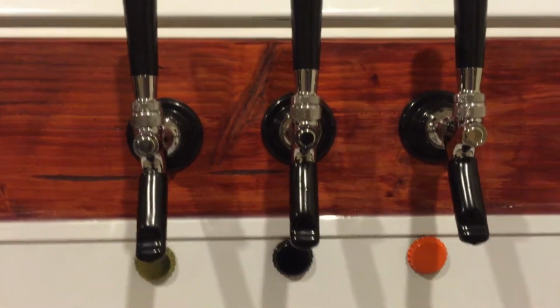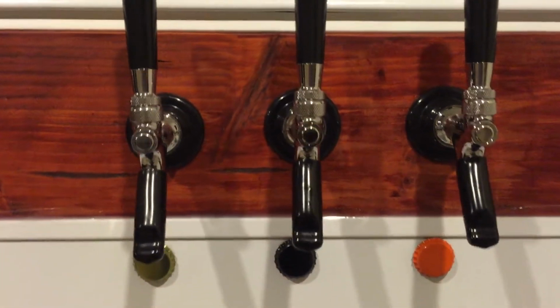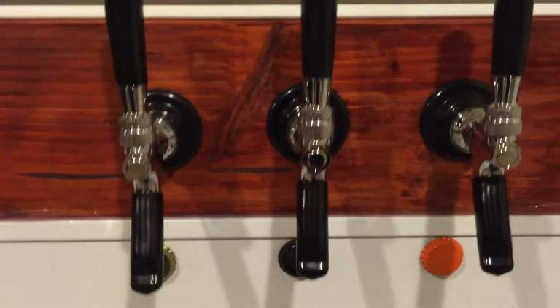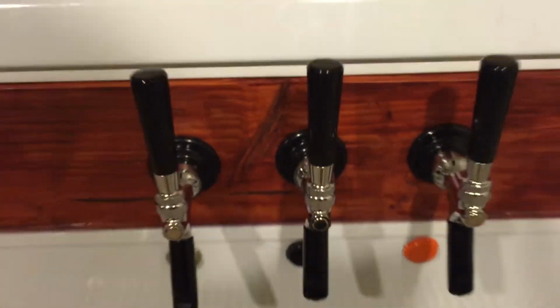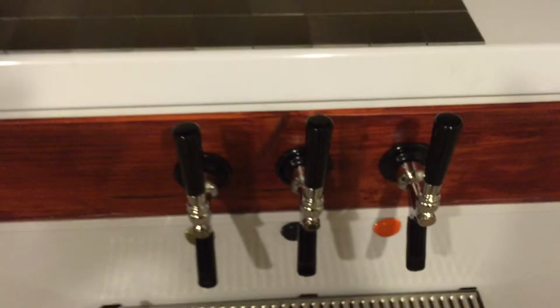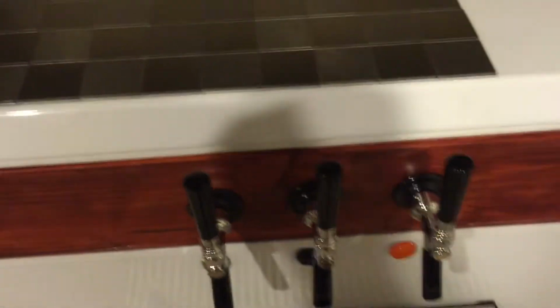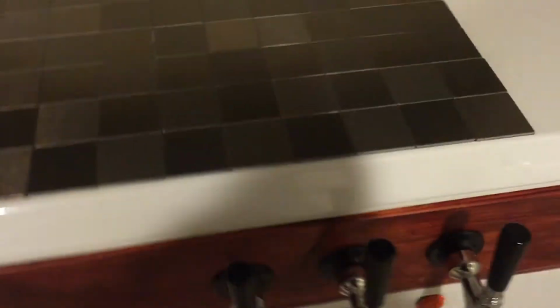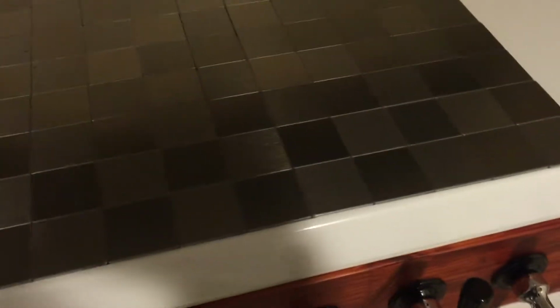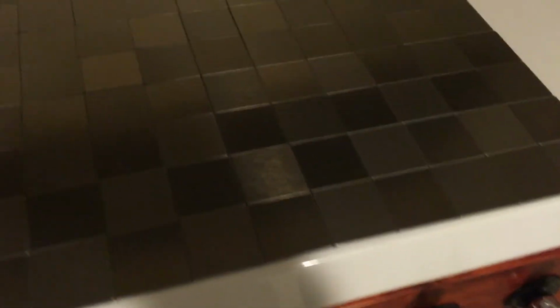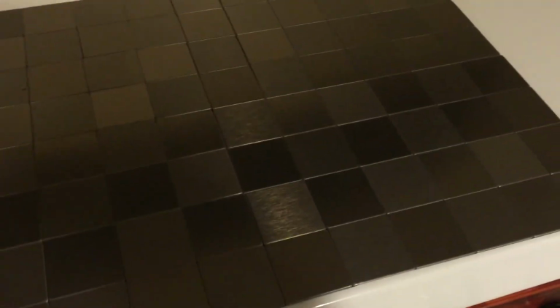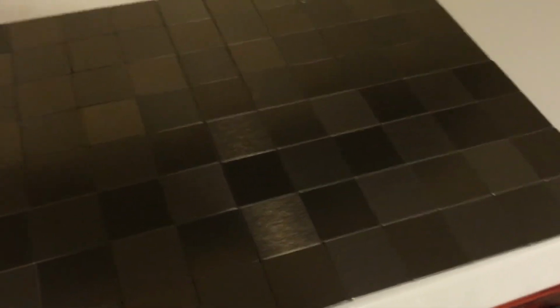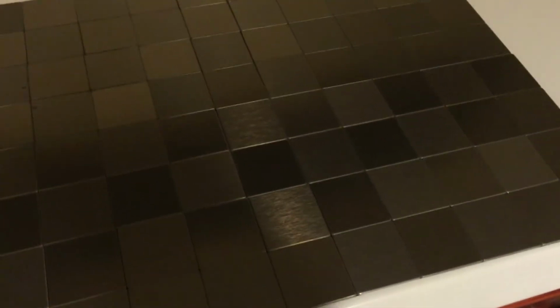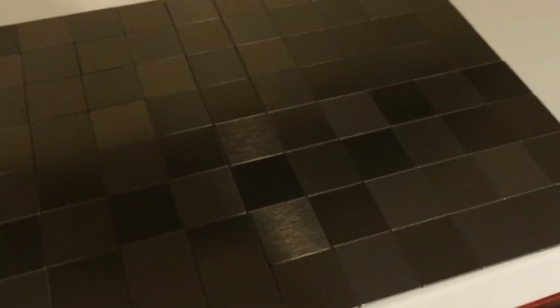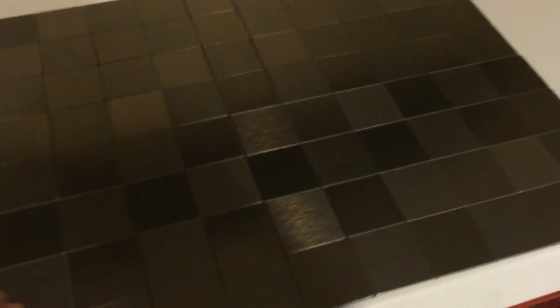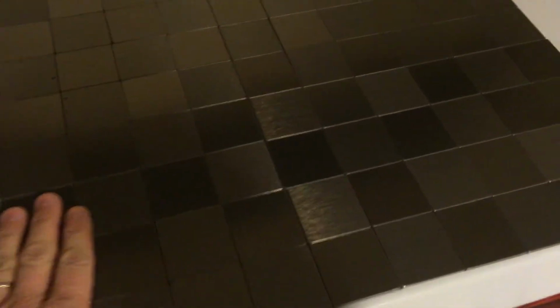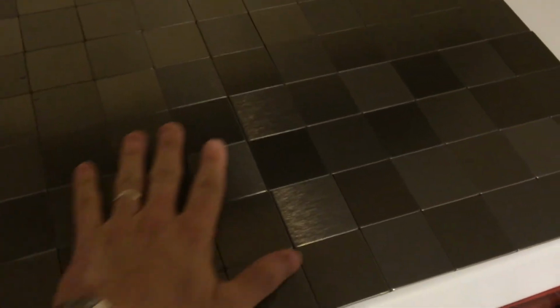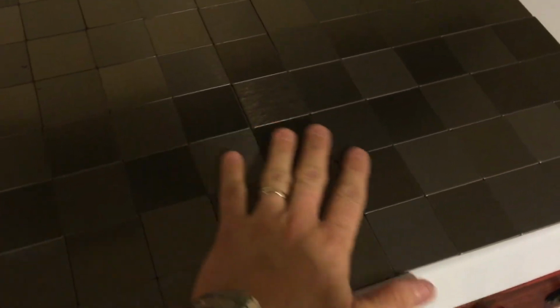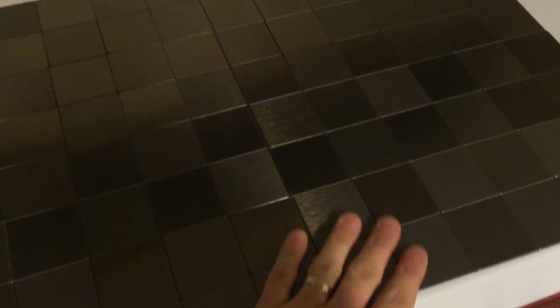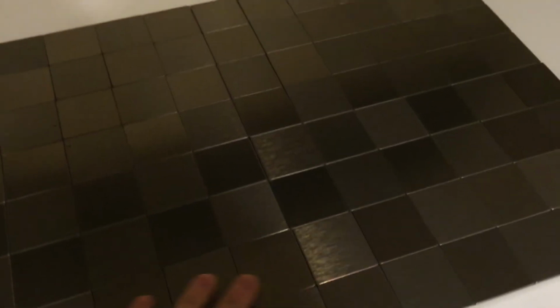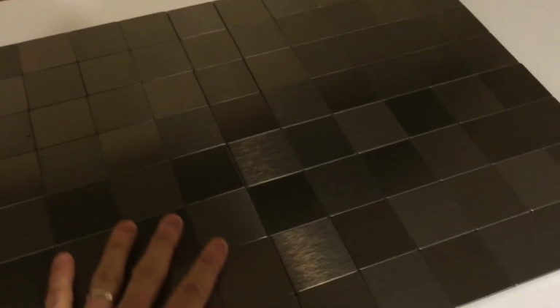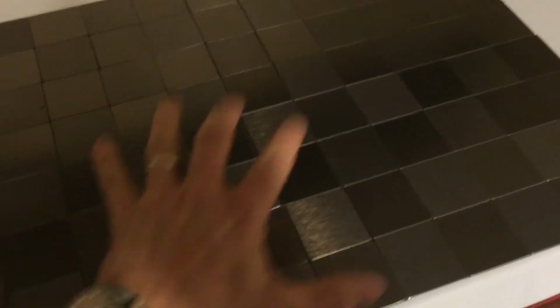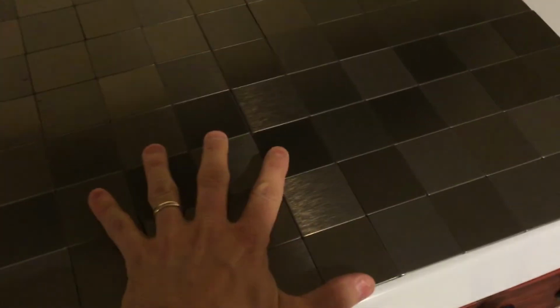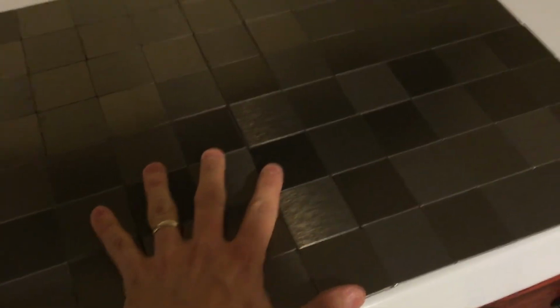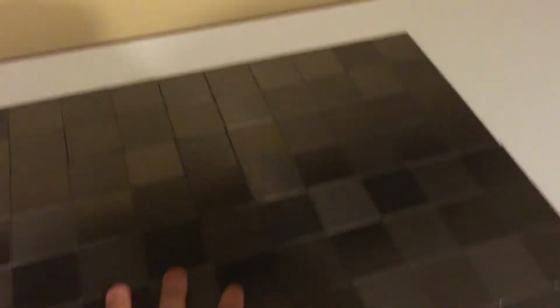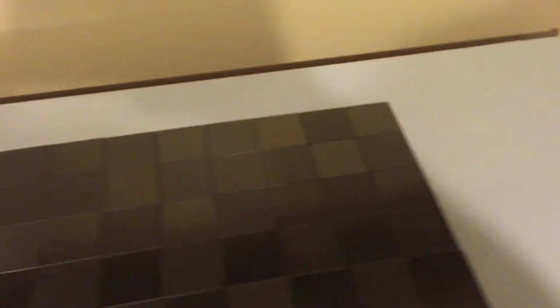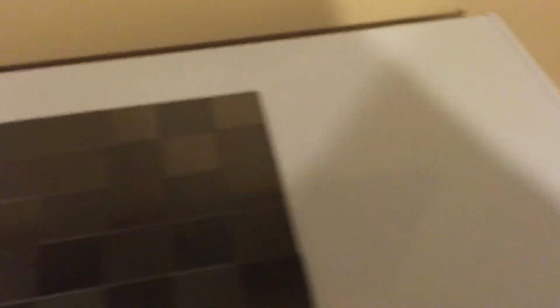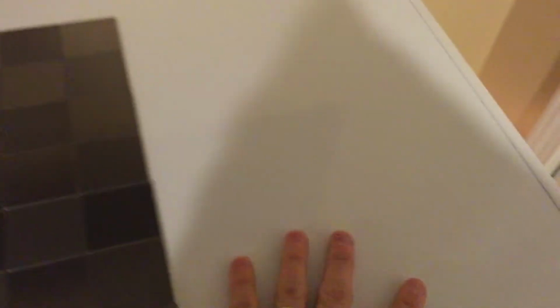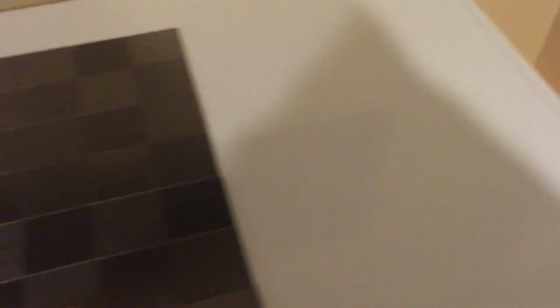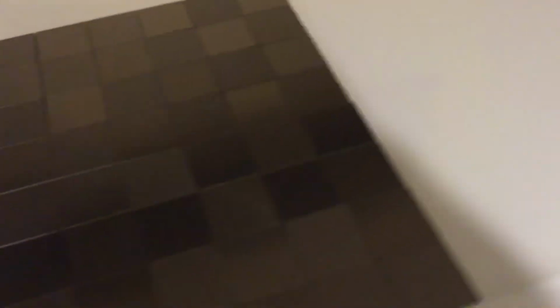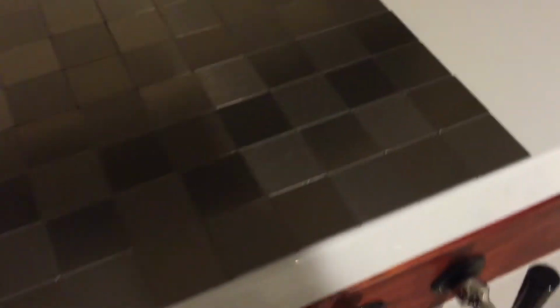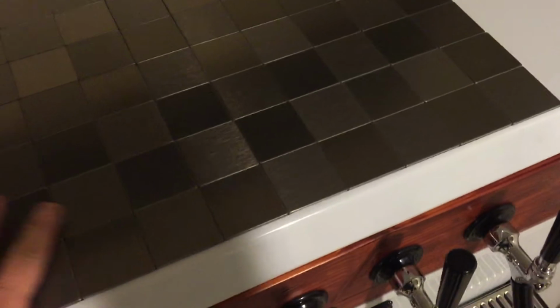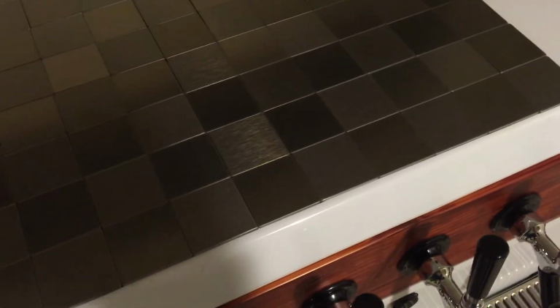I'll give you a quick look at the top — I'm not completed yet, but this is a metal backsplash that sticks on here, and I'm going to cover this whole thing with it, kind of create a little bit of a bar top.